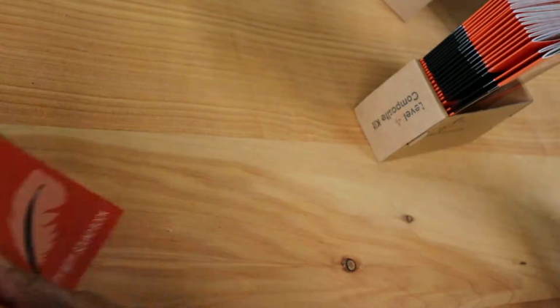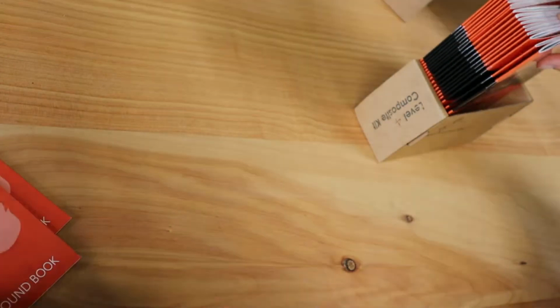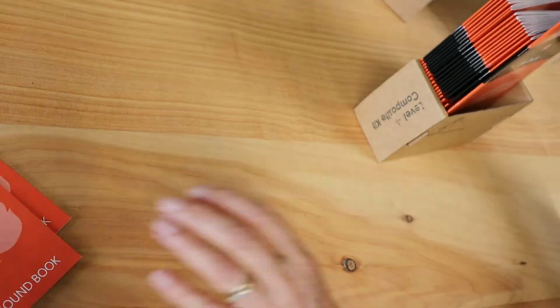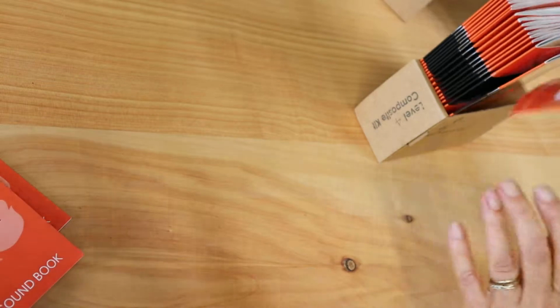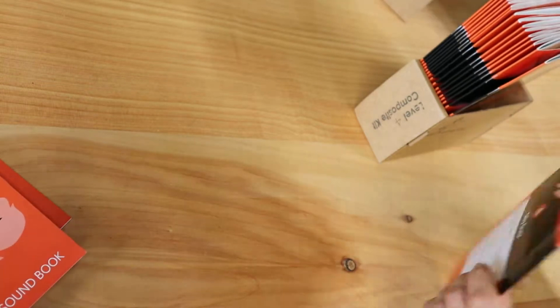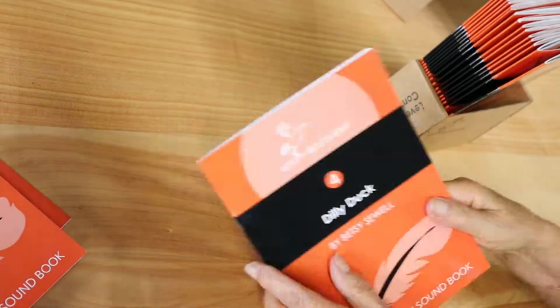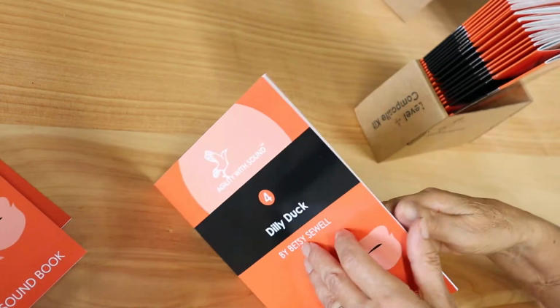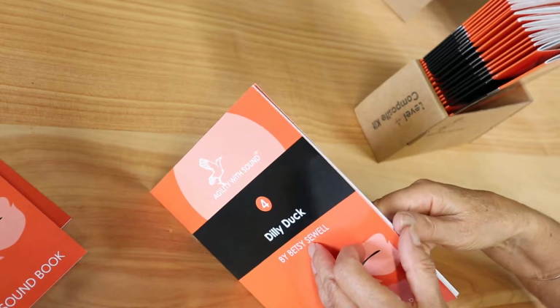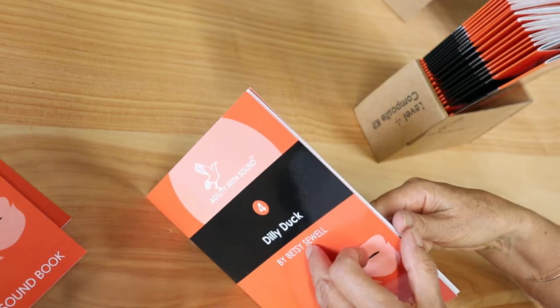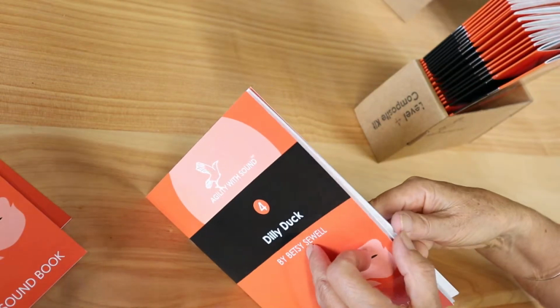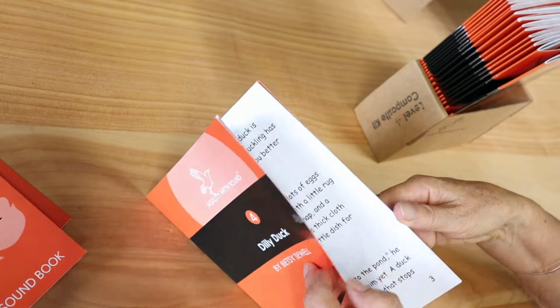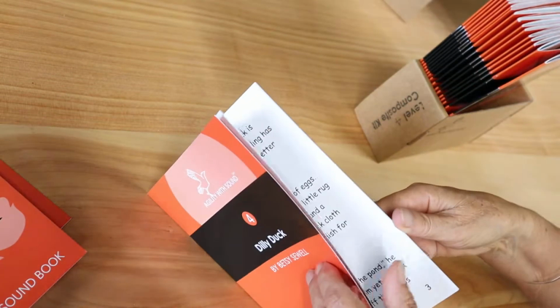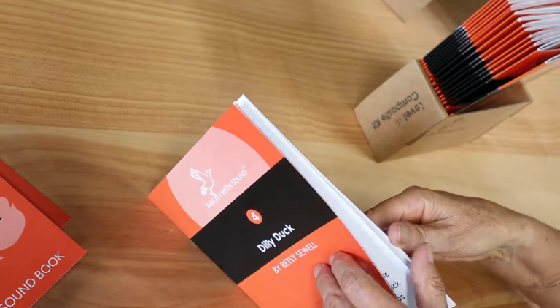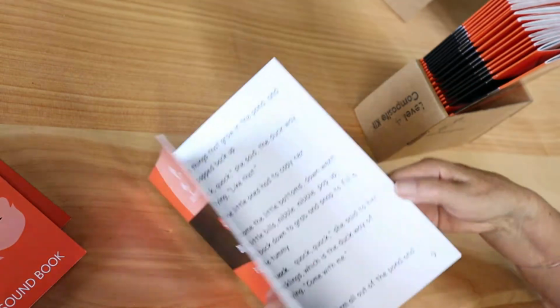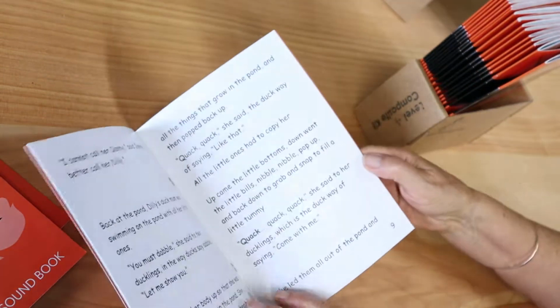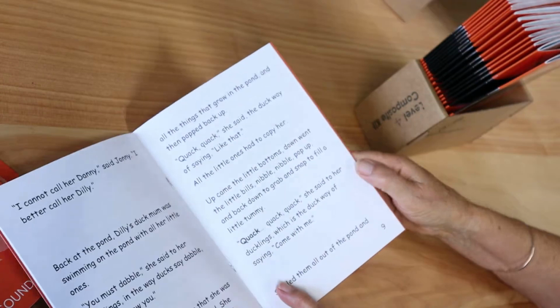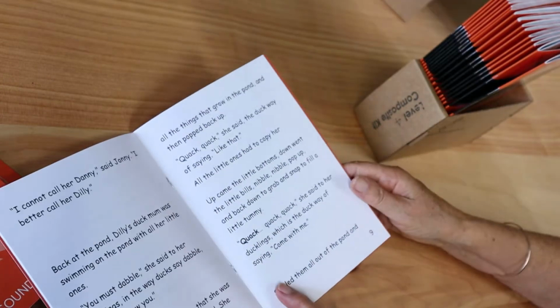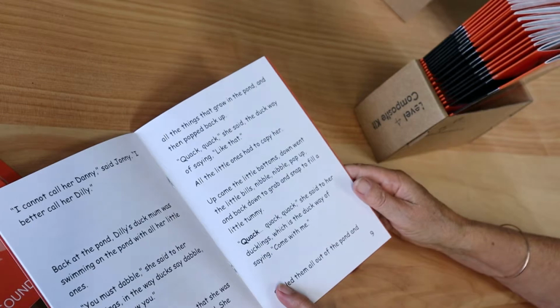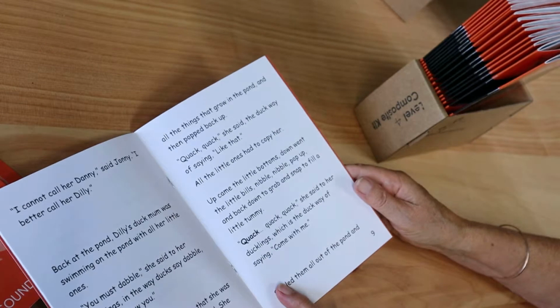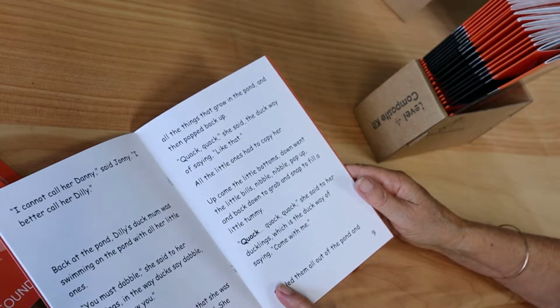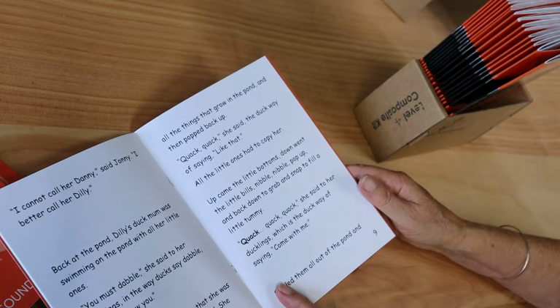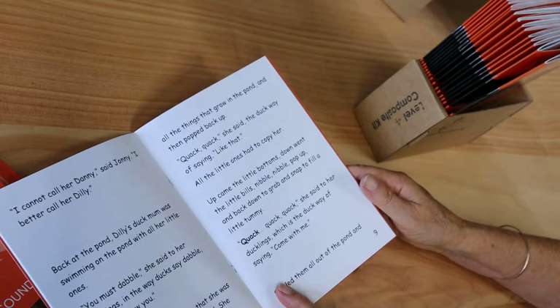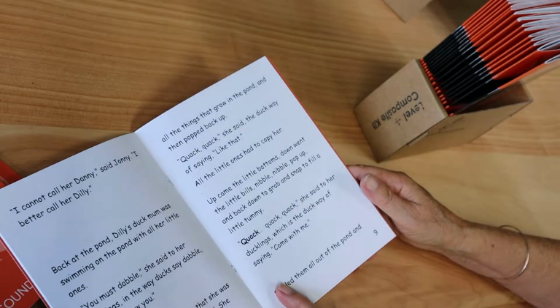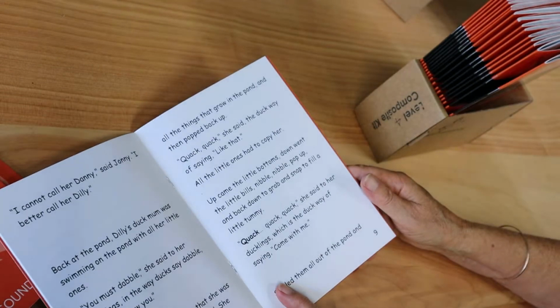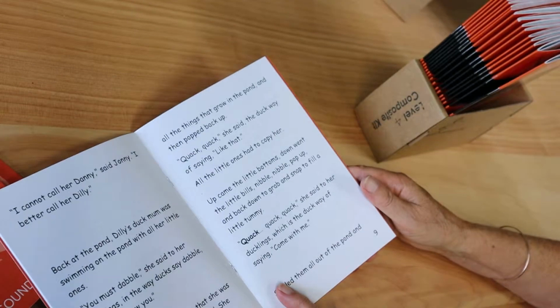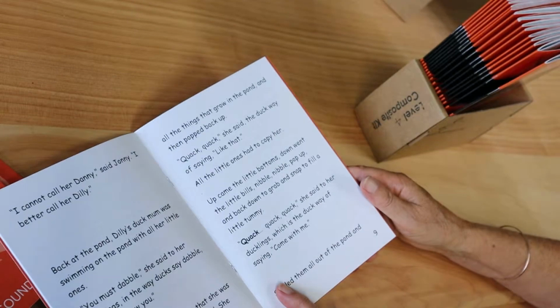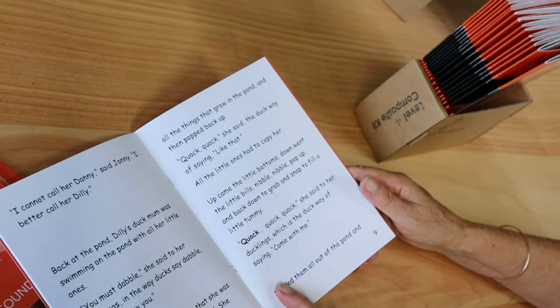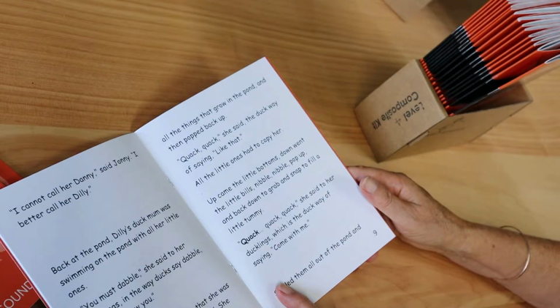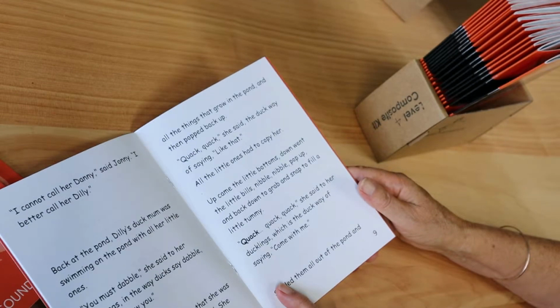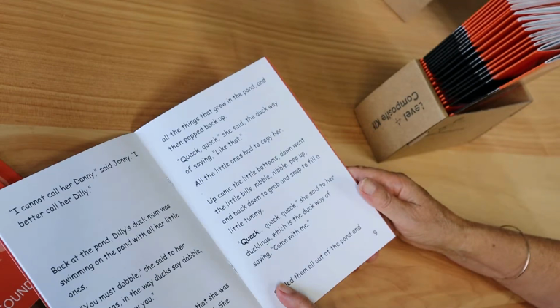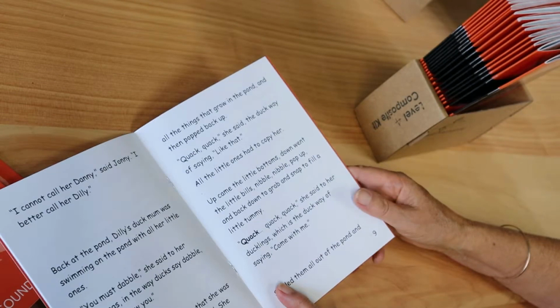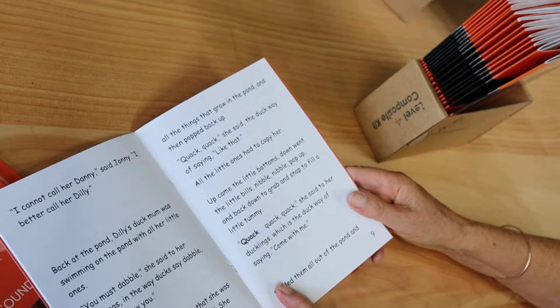This one is about keeping a pet duckling and how she has learnt the human ways of doing things and how she behaves accordingly as an adult. Another true story, more or less.